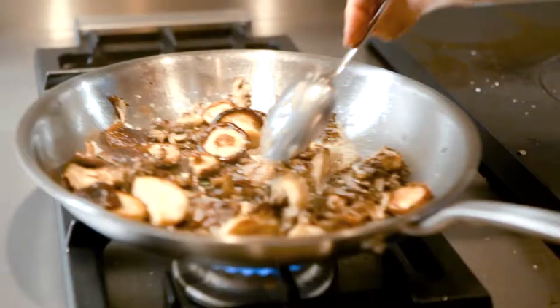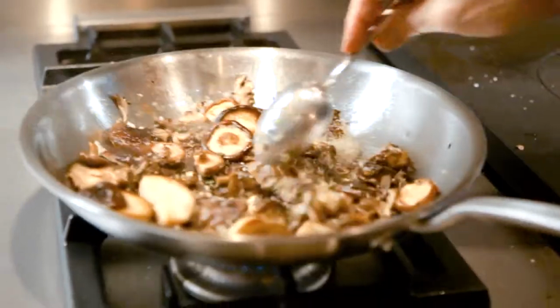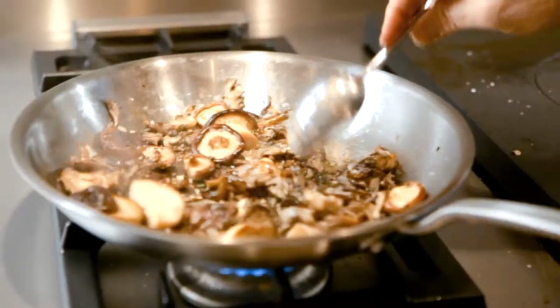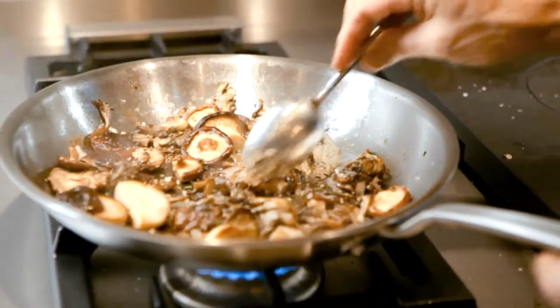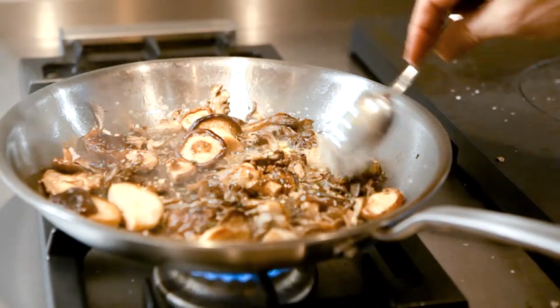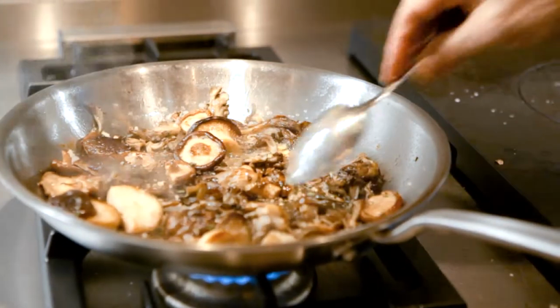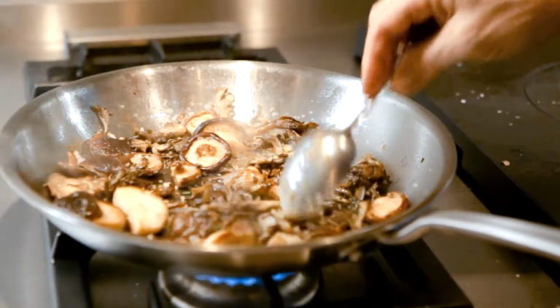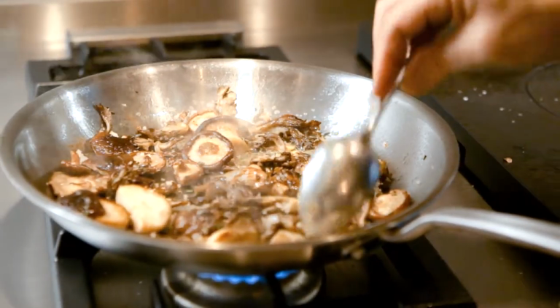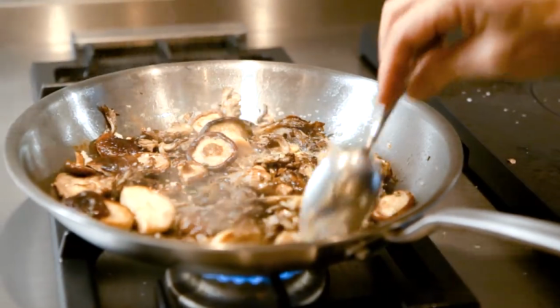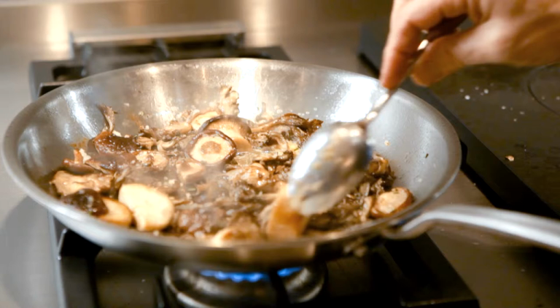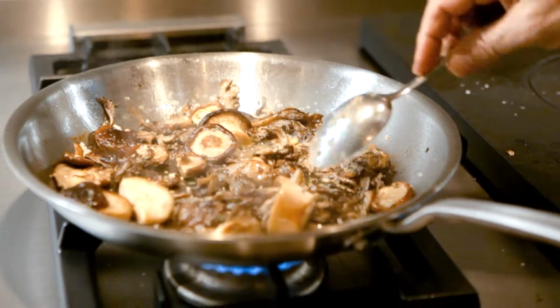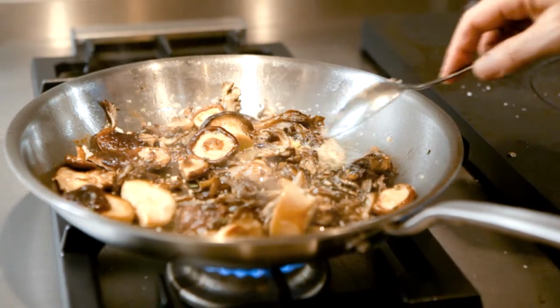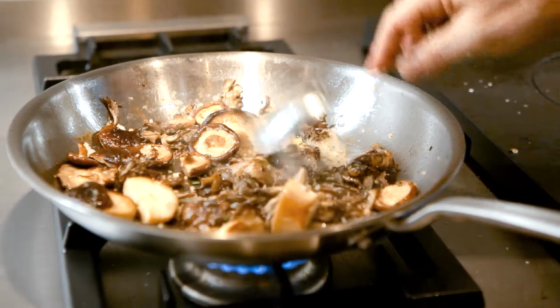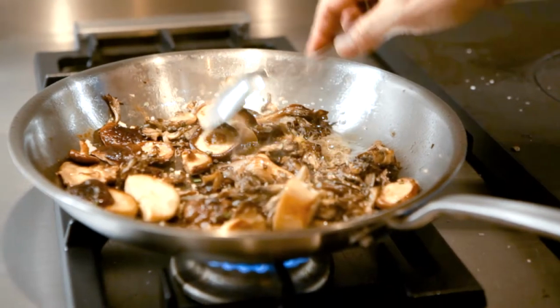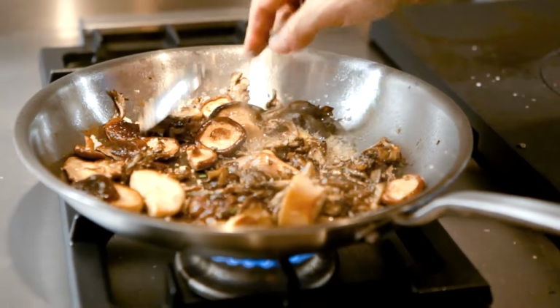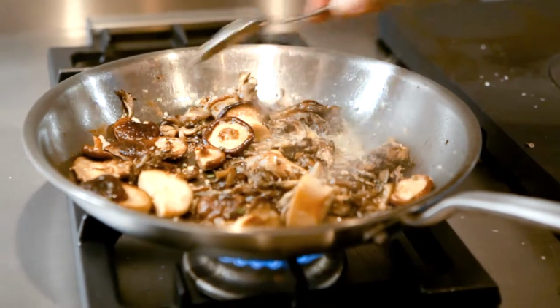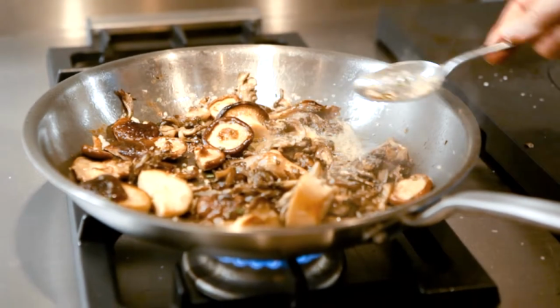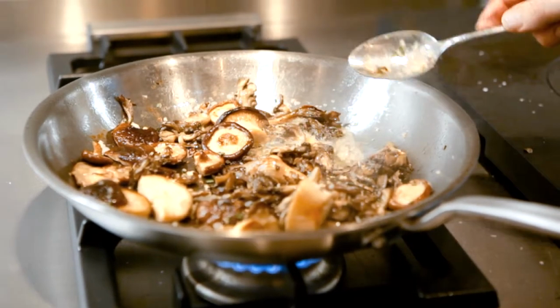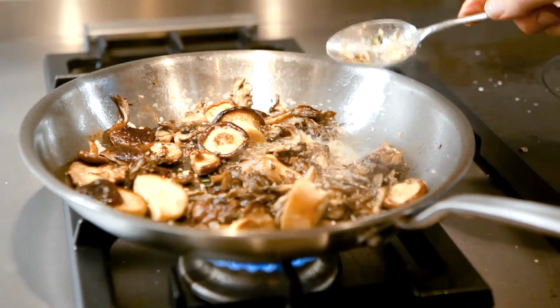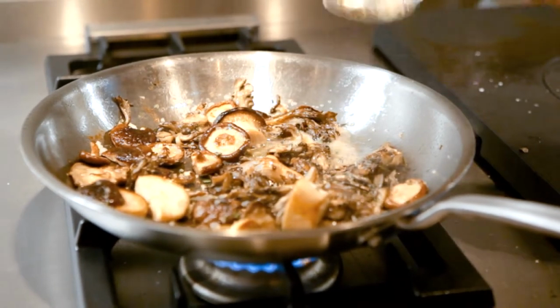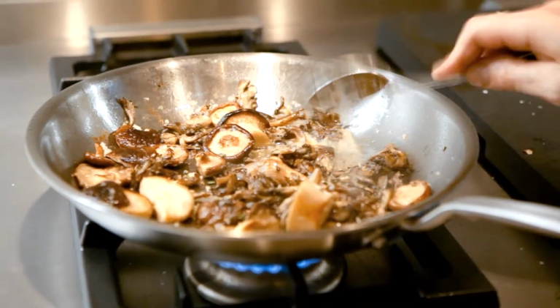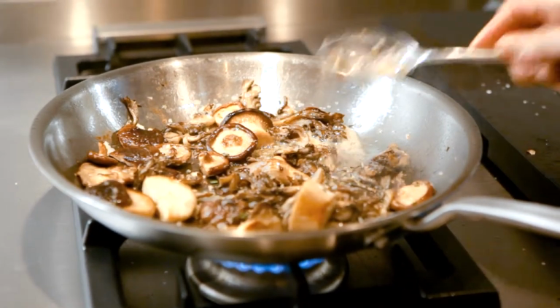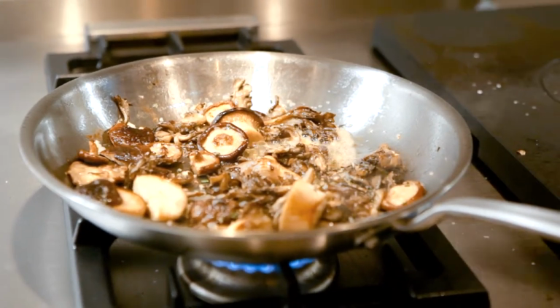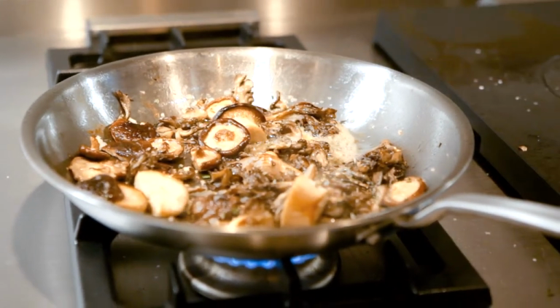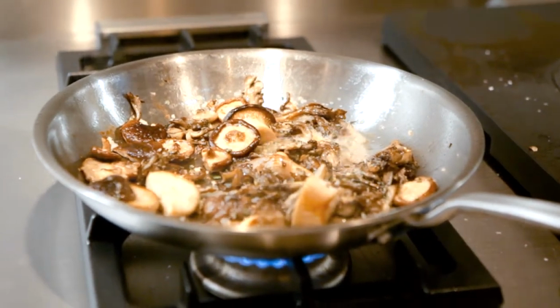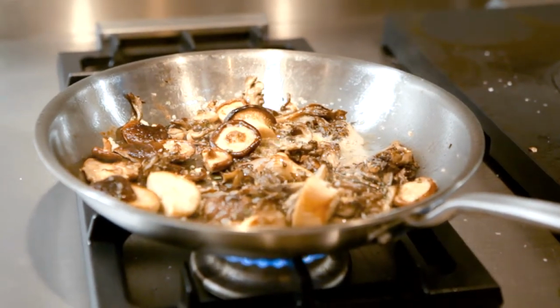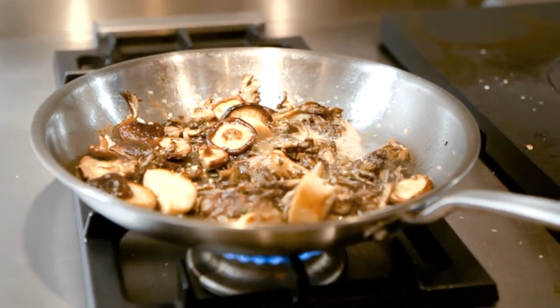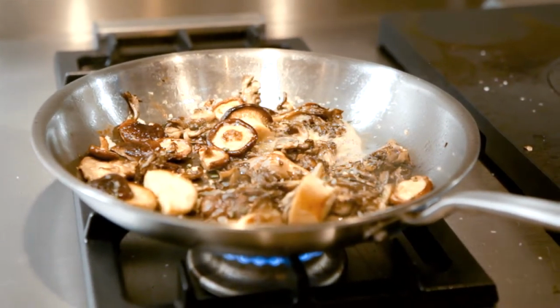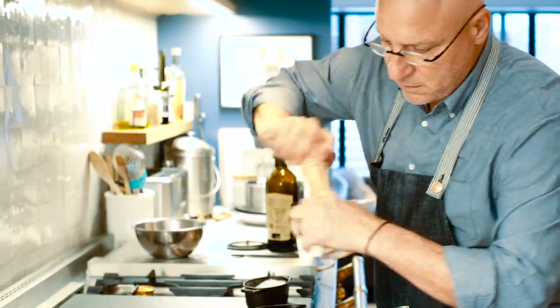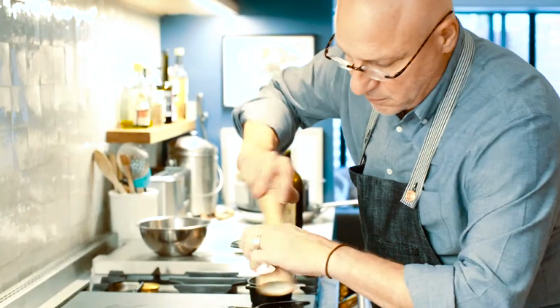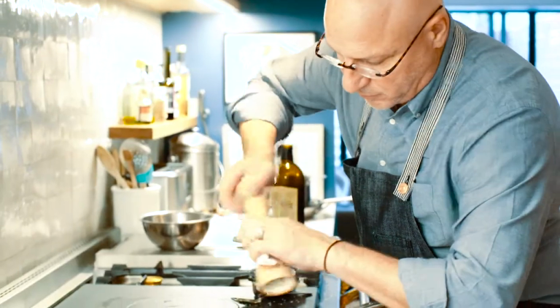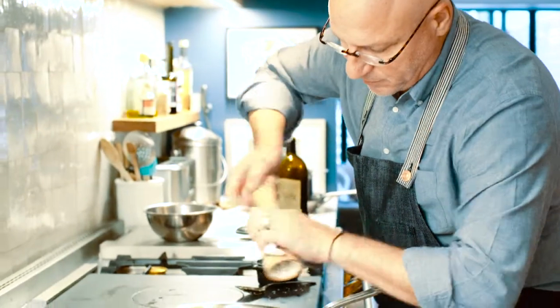Once all the water is out of them, they'll absorb butter. I'm lowering the heat because I don't want the shallots and garlic to burn. A little pepper.